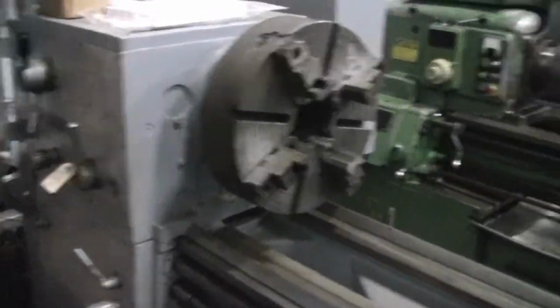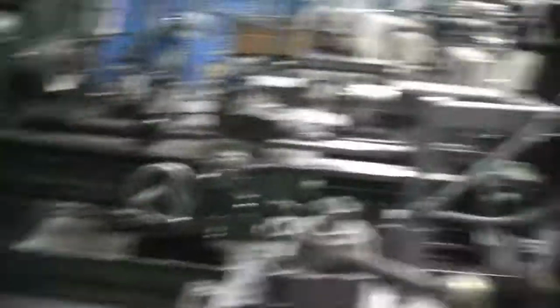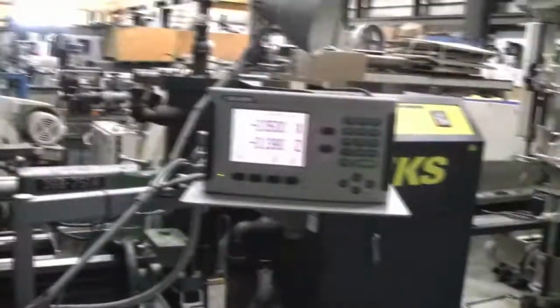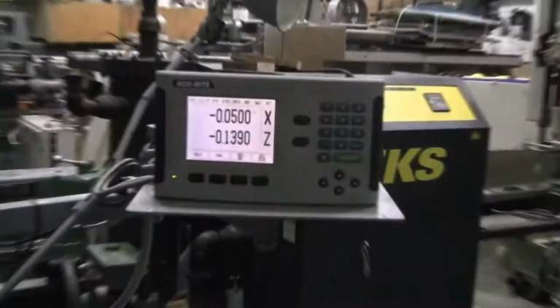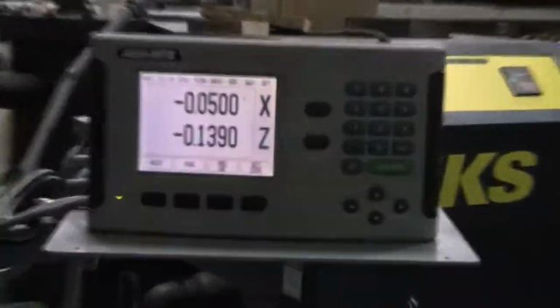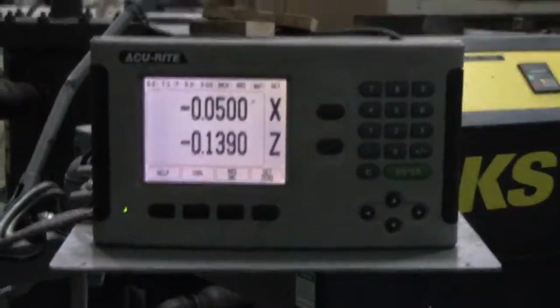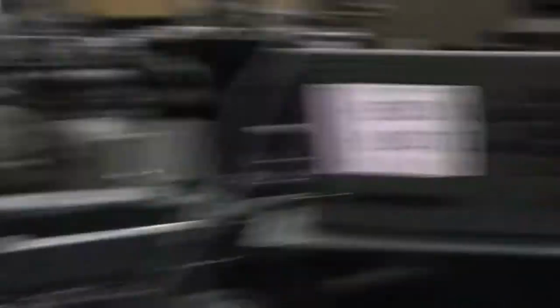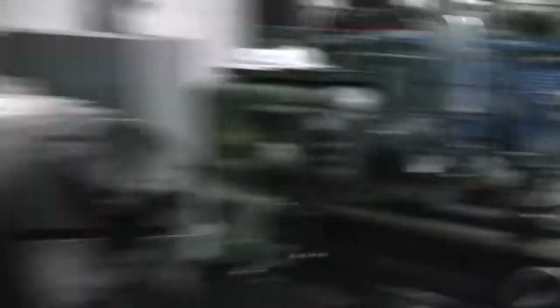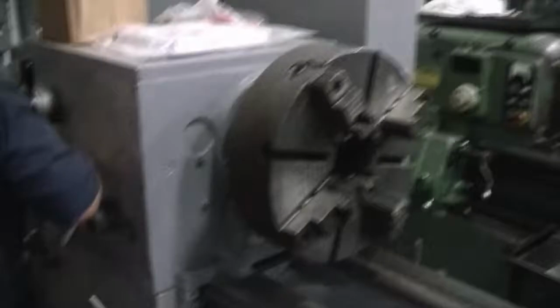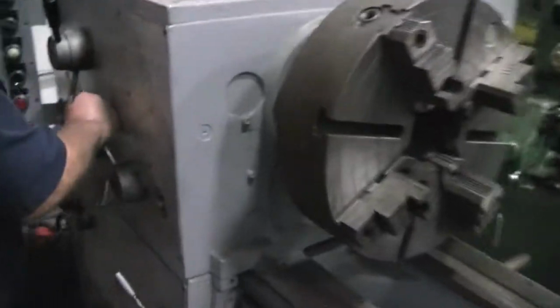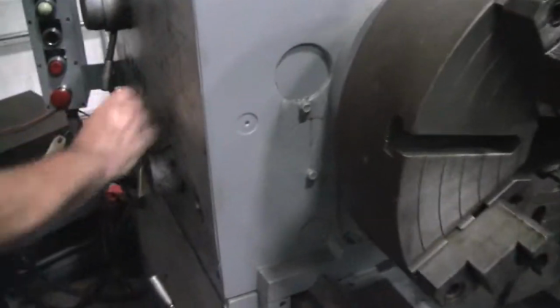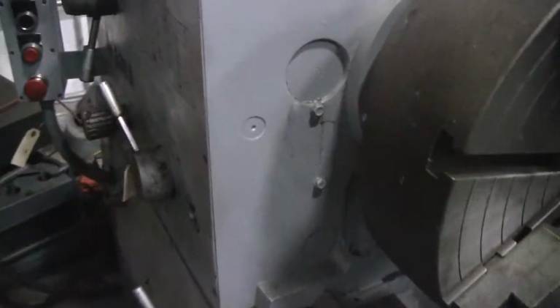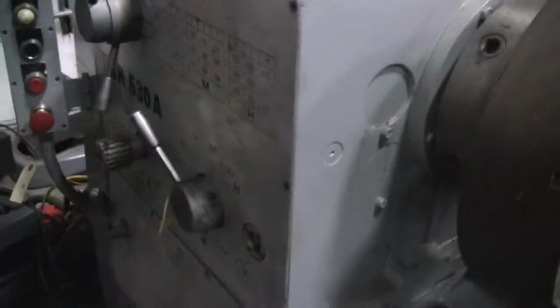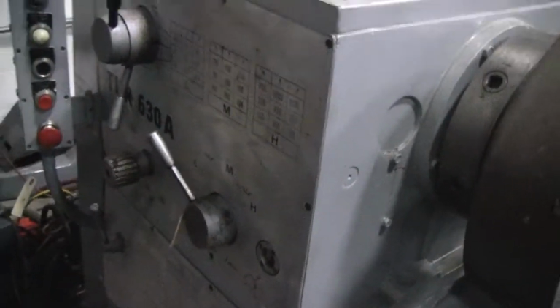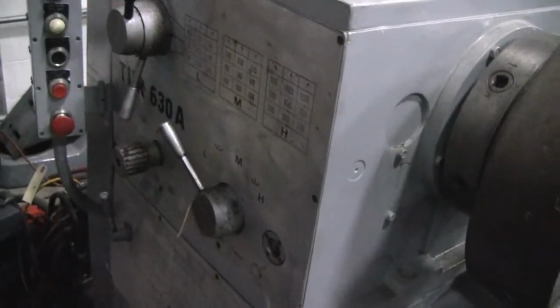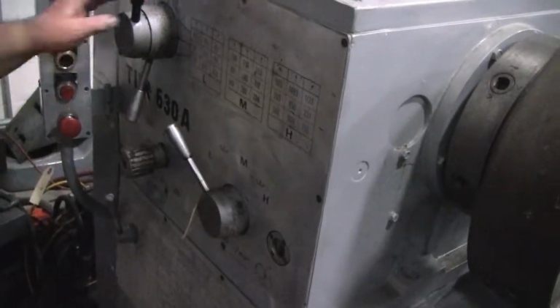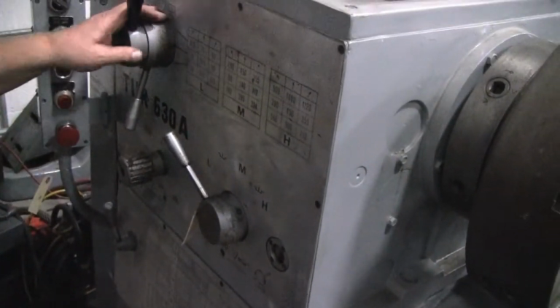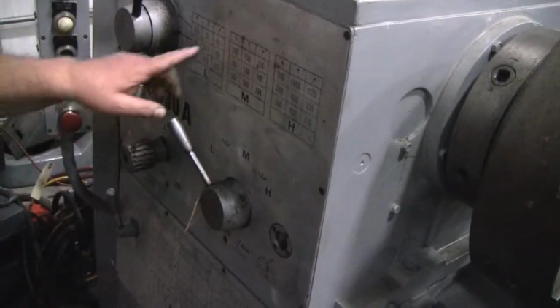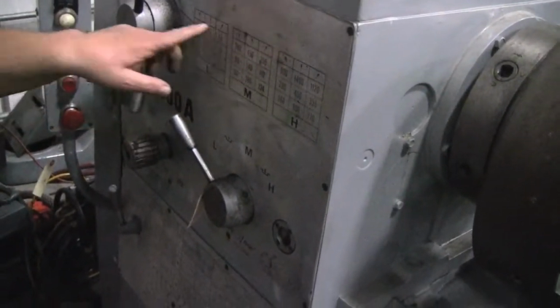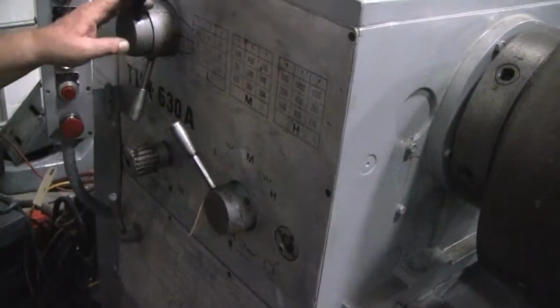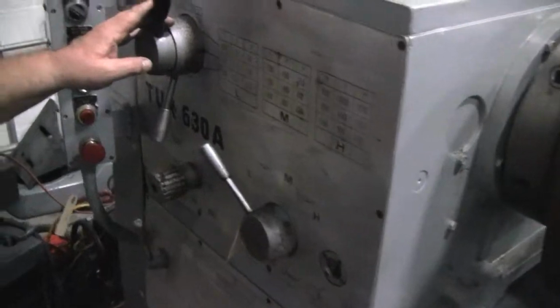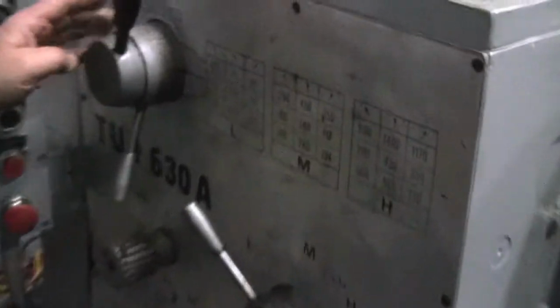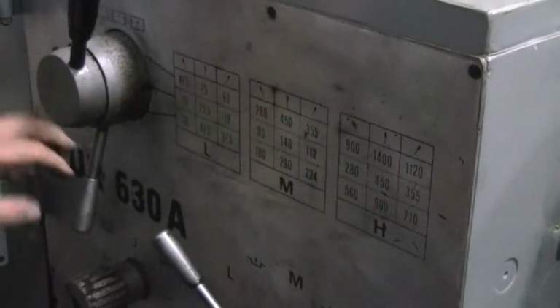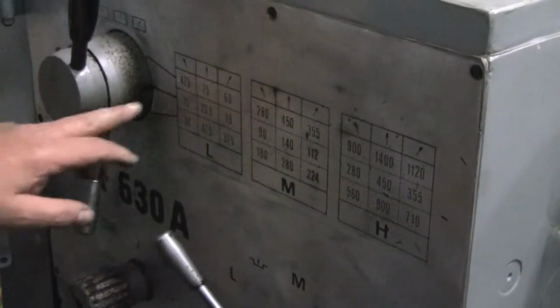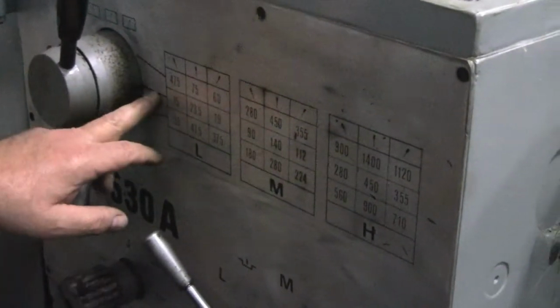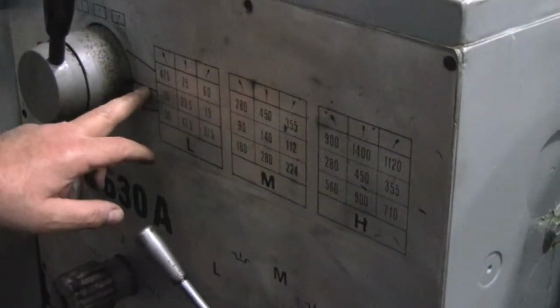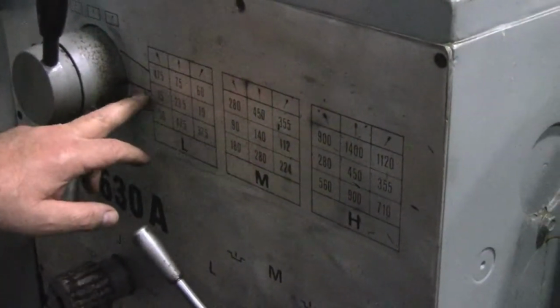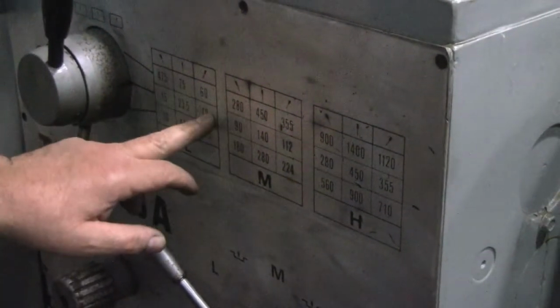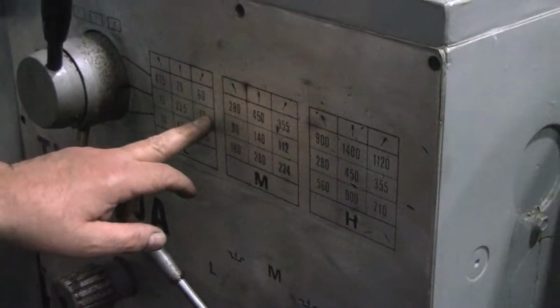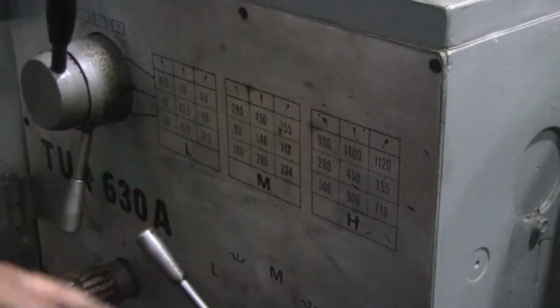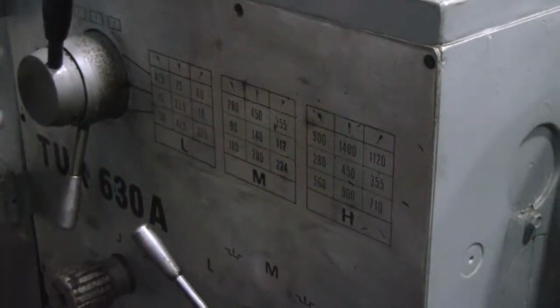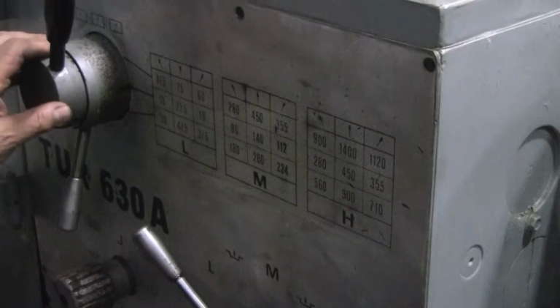Let's see. This is low gear. It's low gear. 19. Hmm.